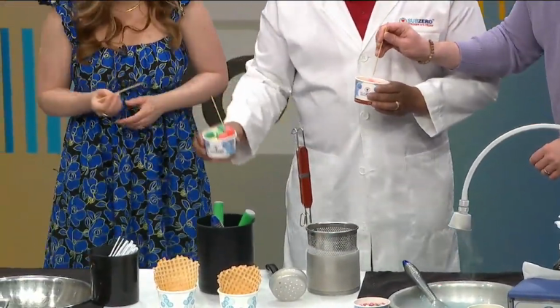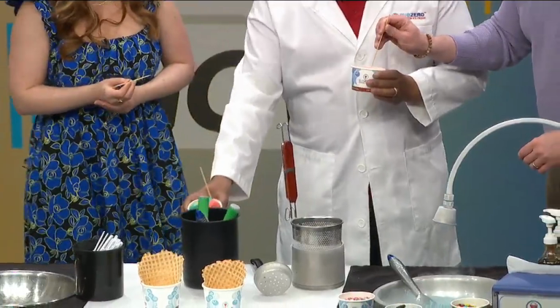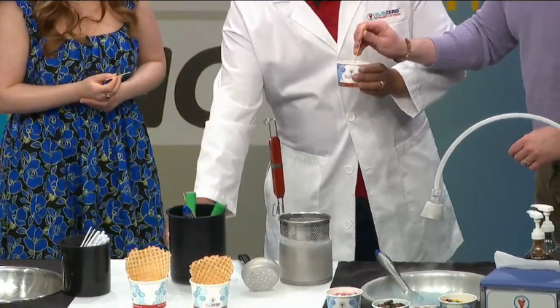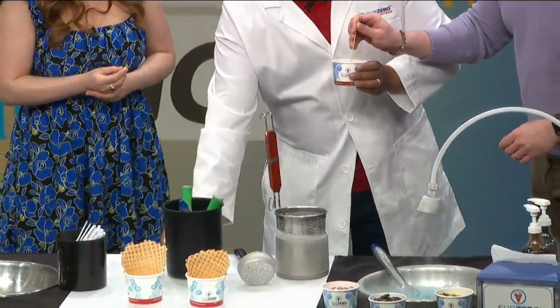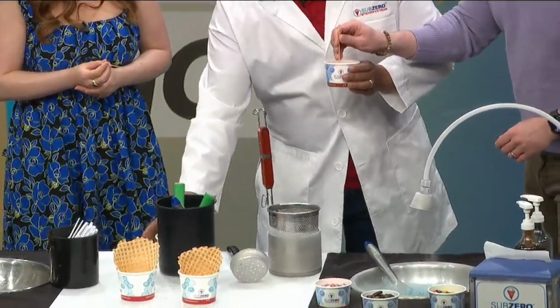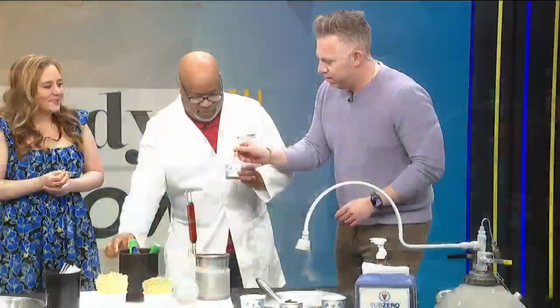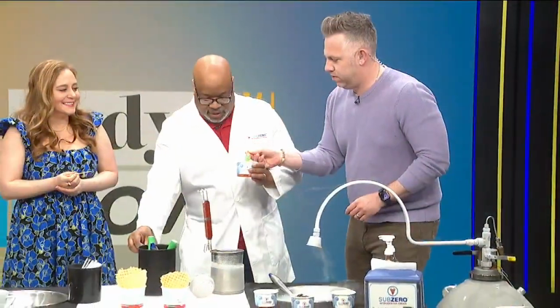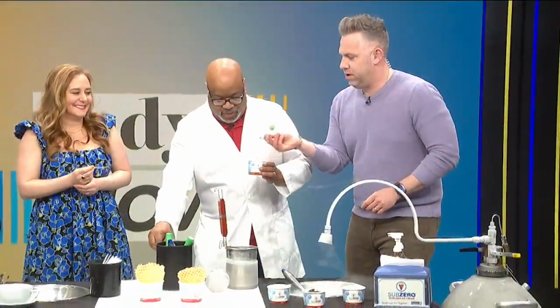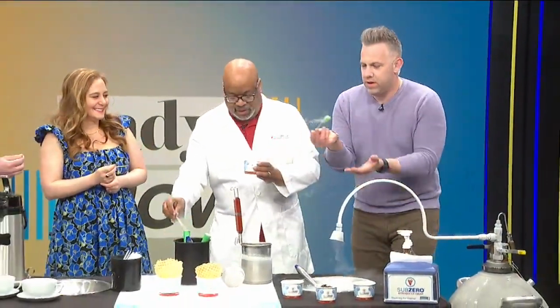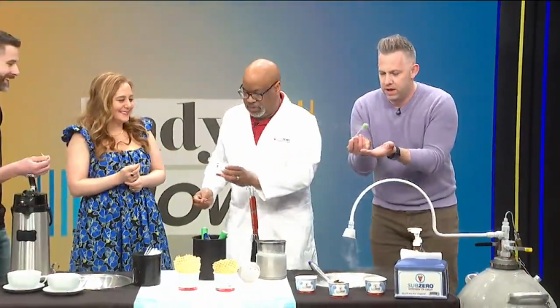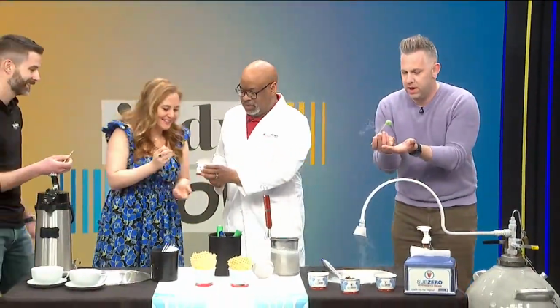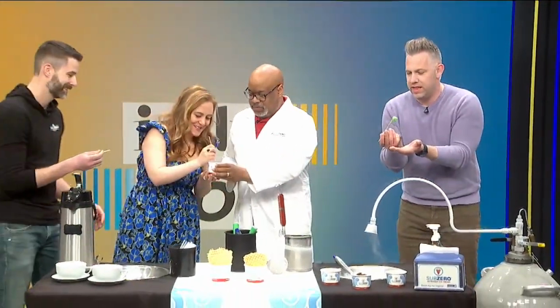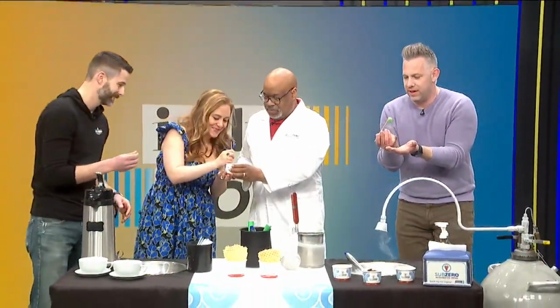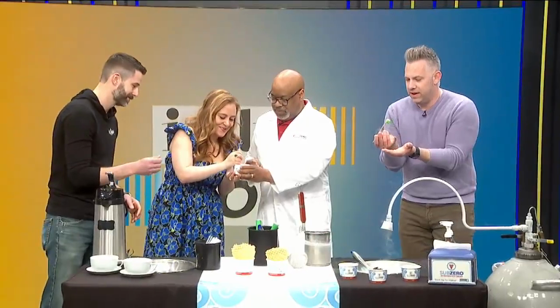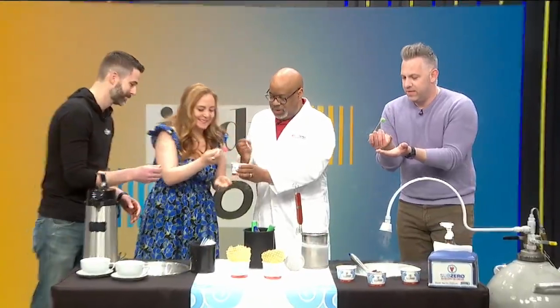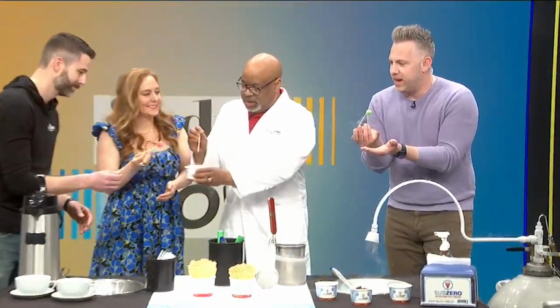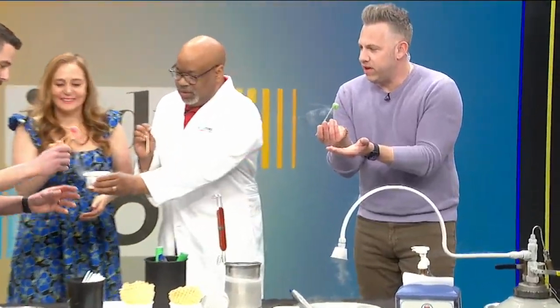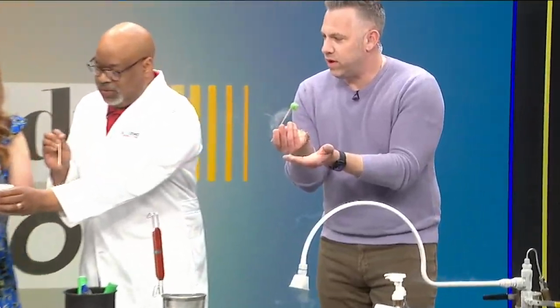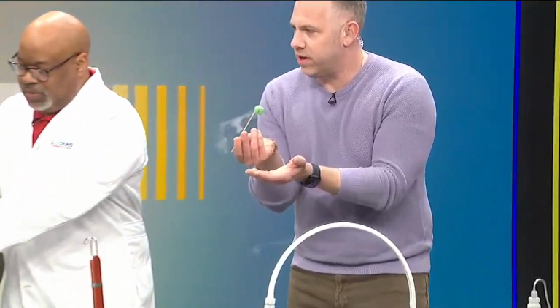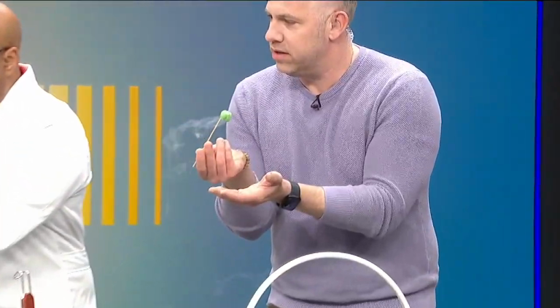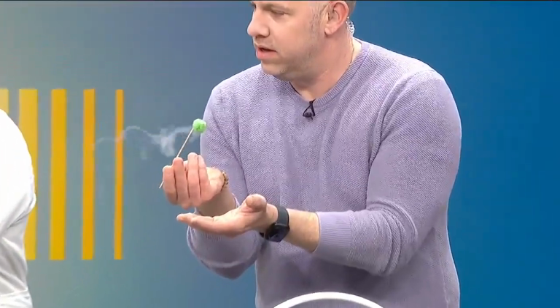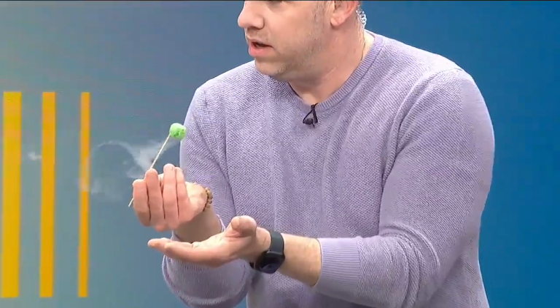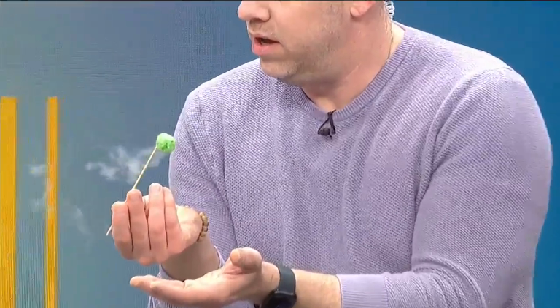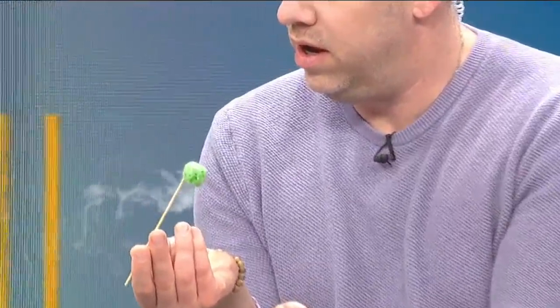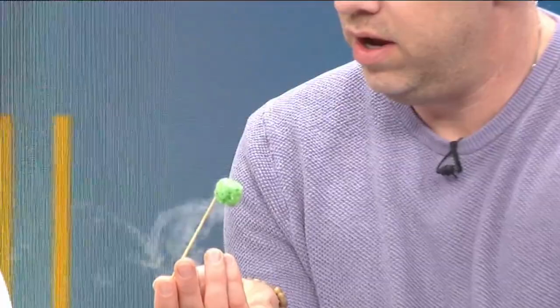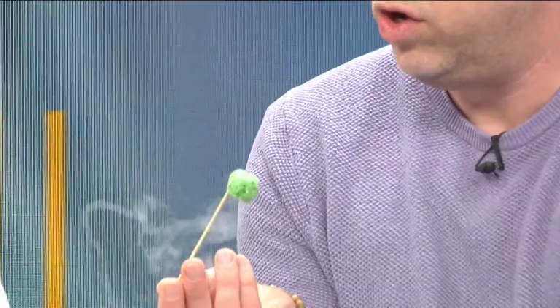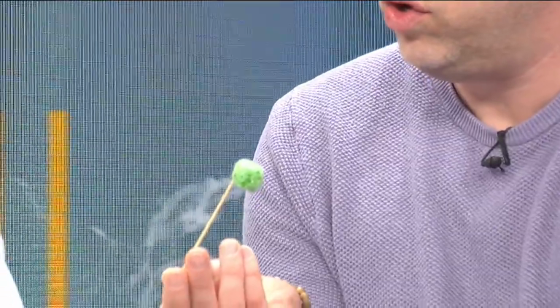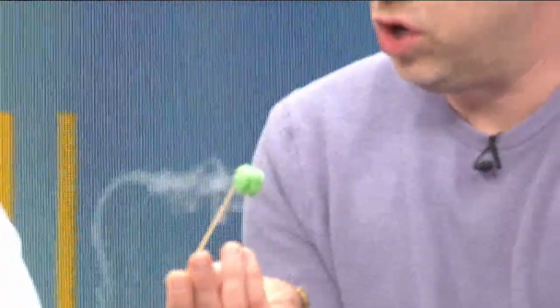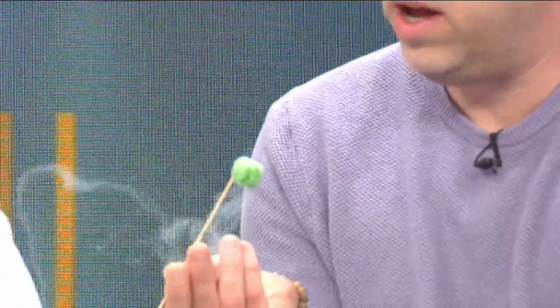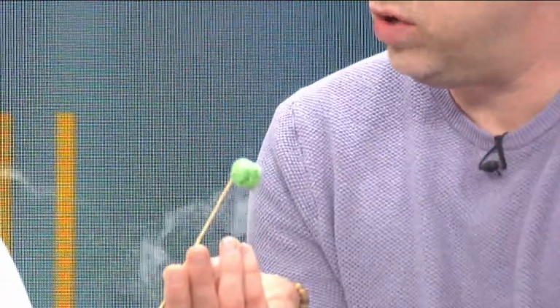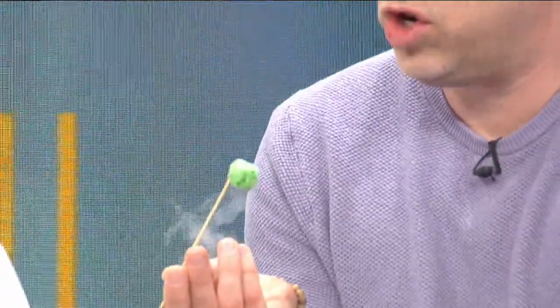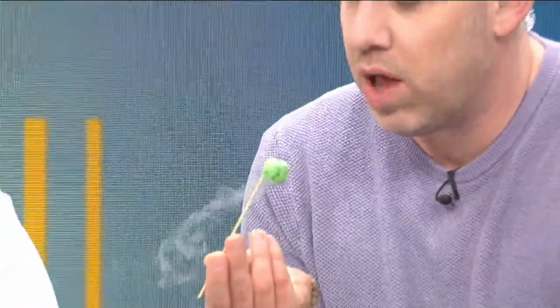Just stab it. Look at that thing. Negative 321 degrees. What you want to do is chew it and blow it — don't let it sit on your tongue. Chew it and blow it!